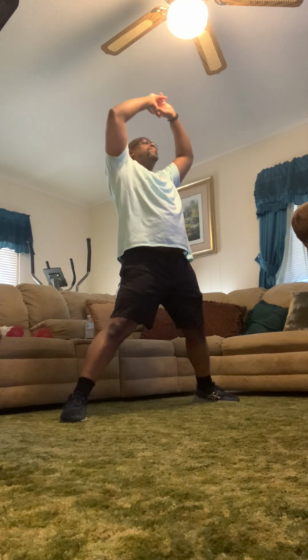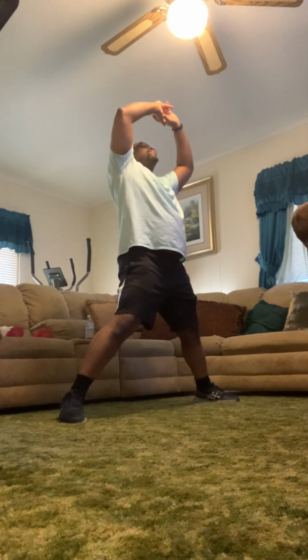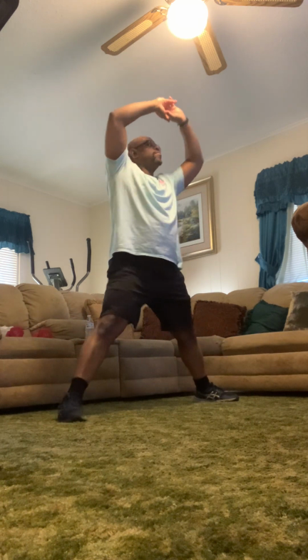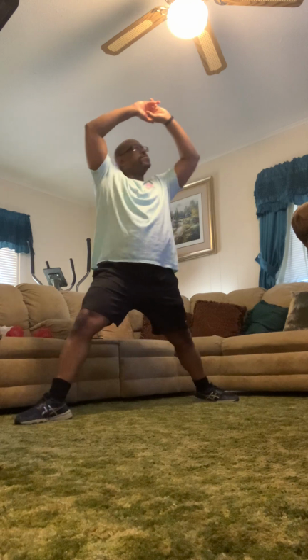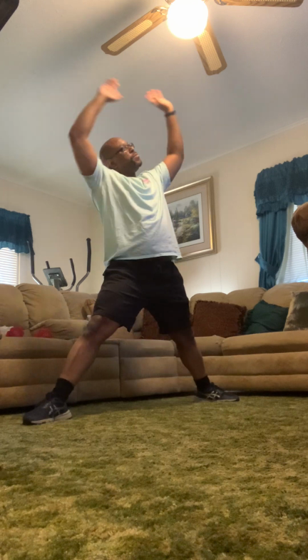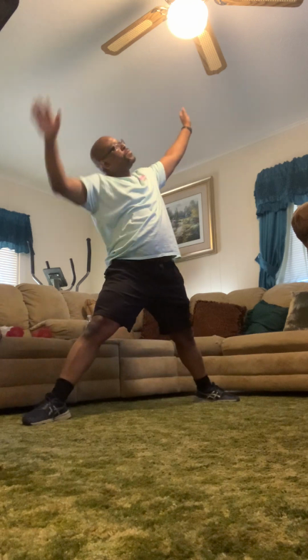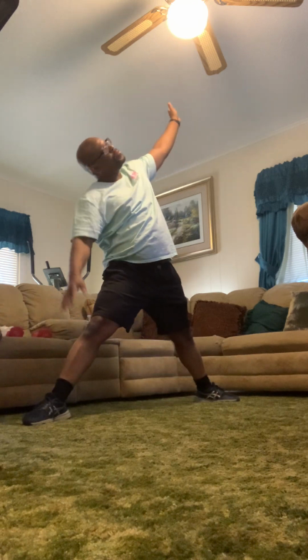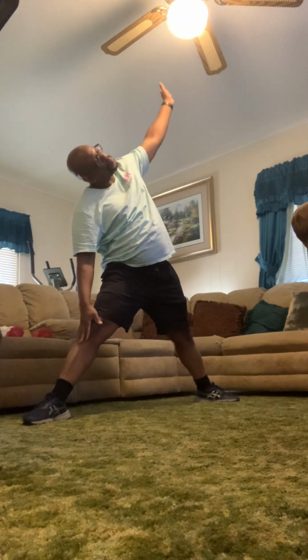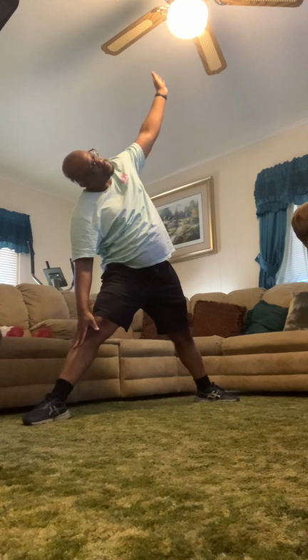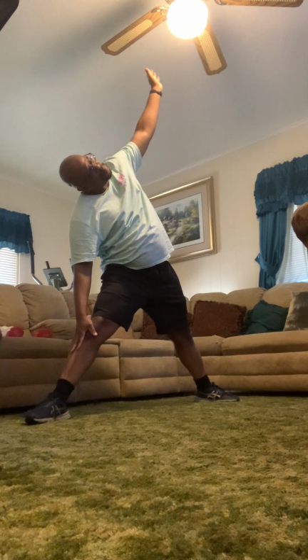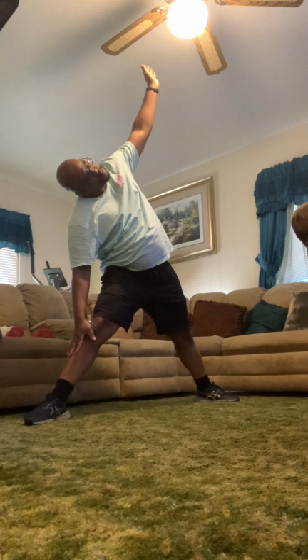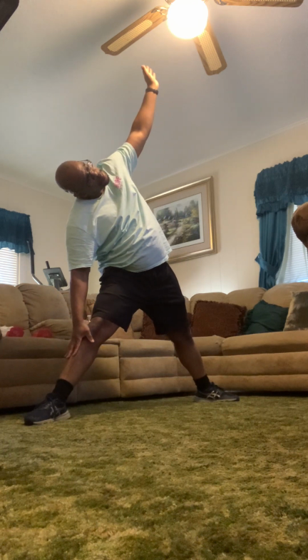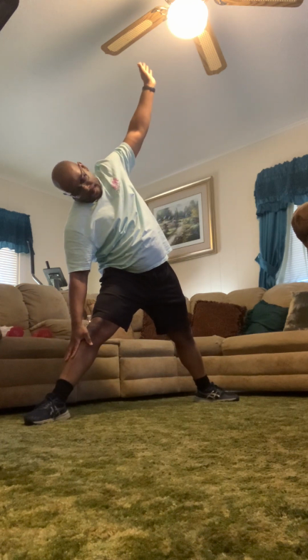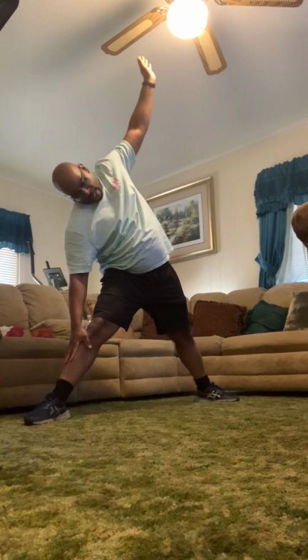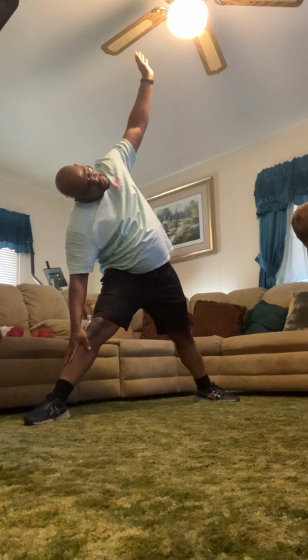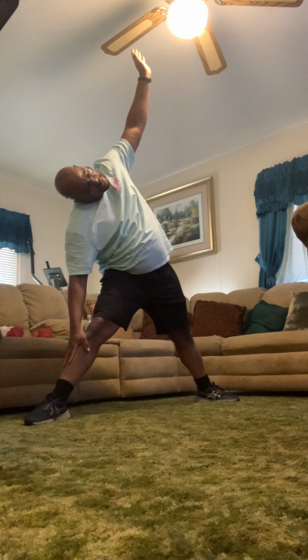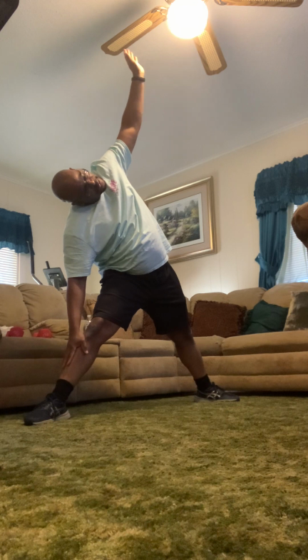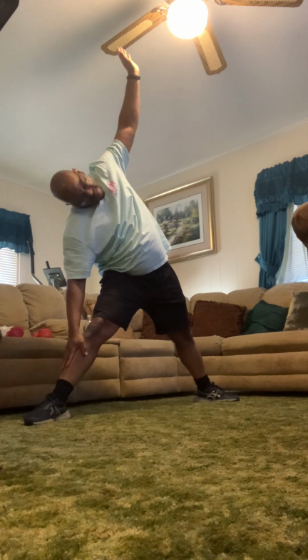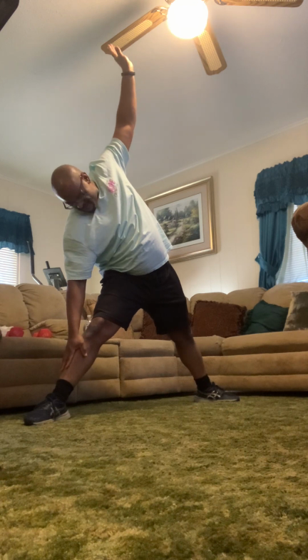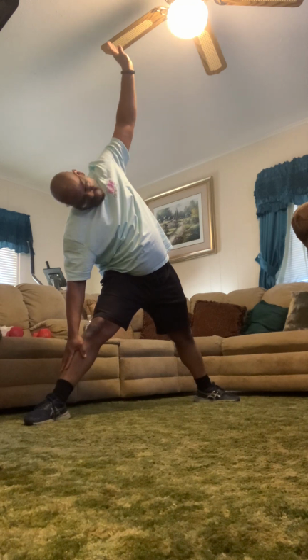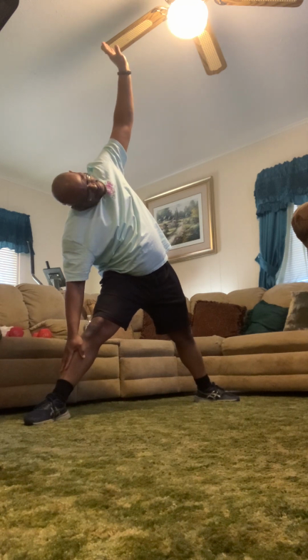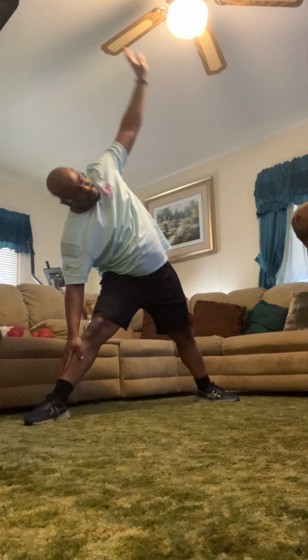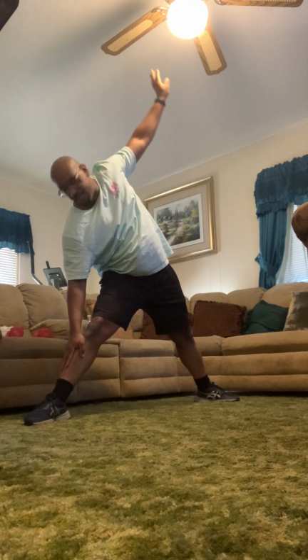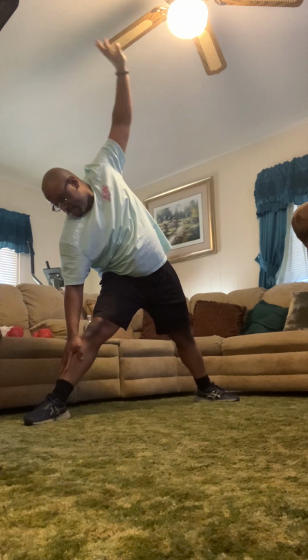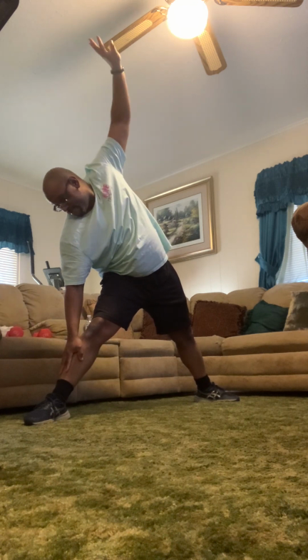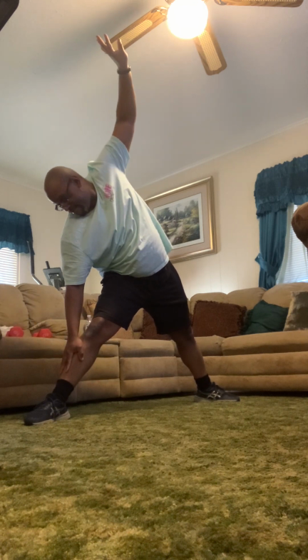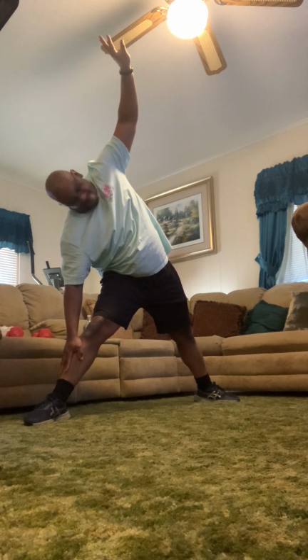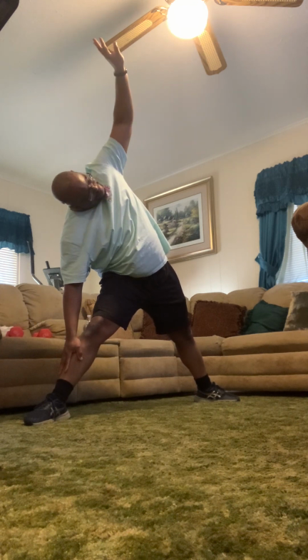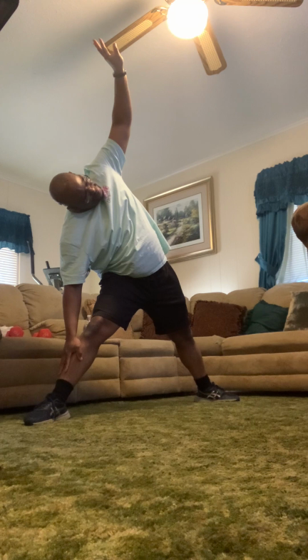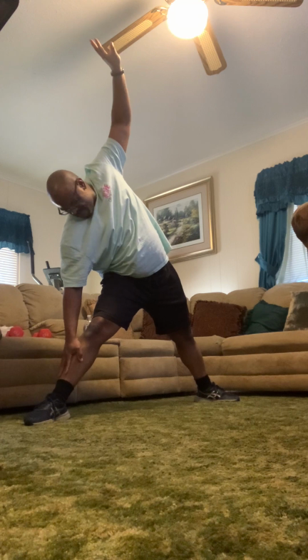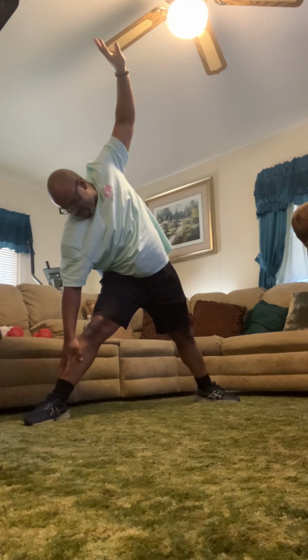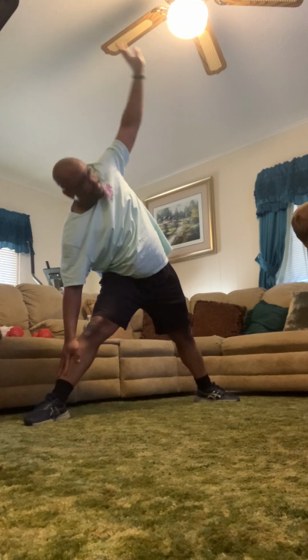Turn that right foot out and go down. Work that lat a little bit more. Reach up to that left hand, eyes on that thumb. For a little bonus, reach off one direction — here you go, and up.